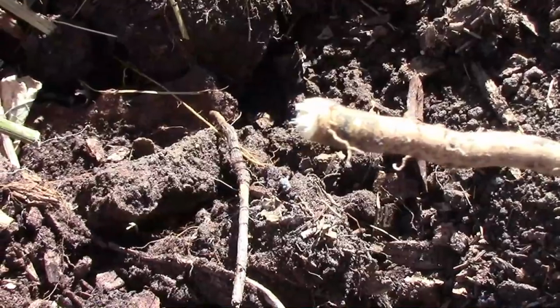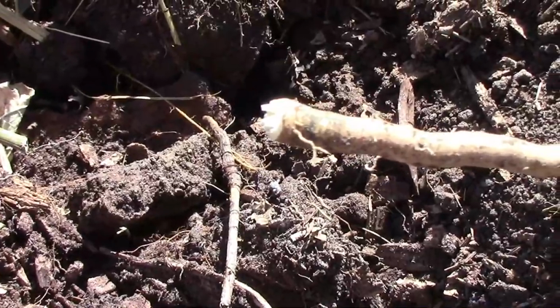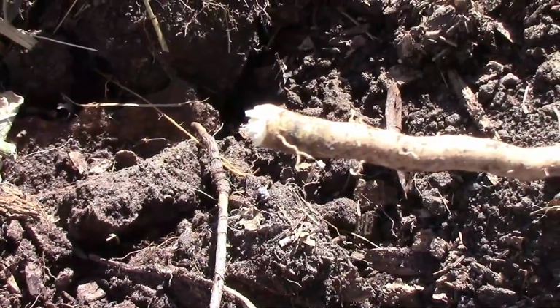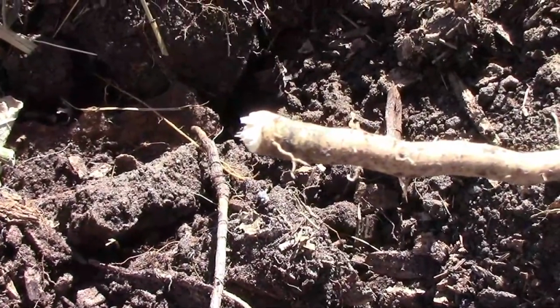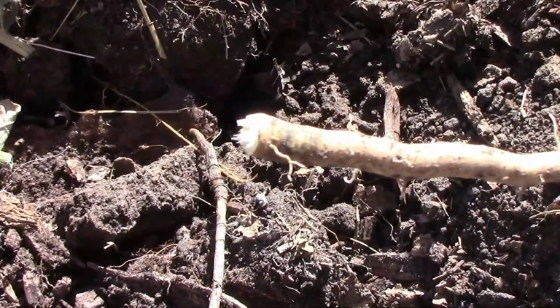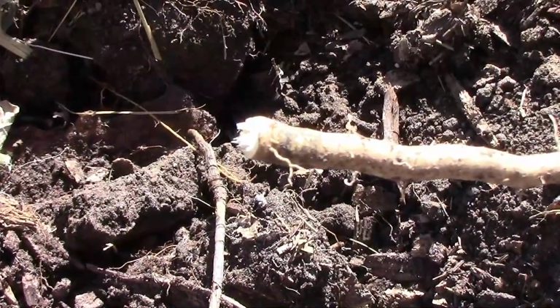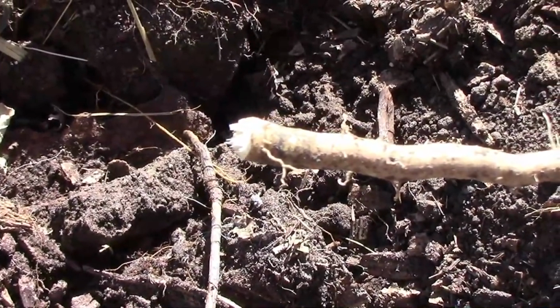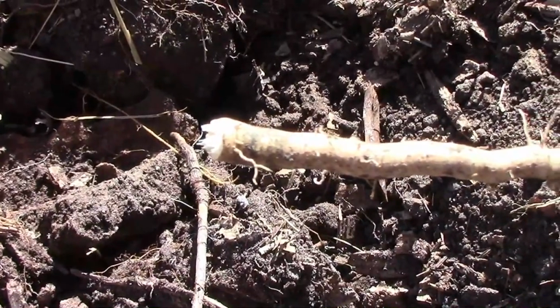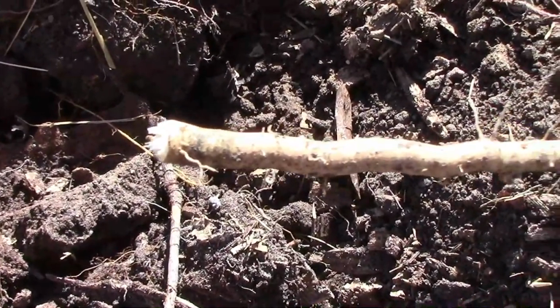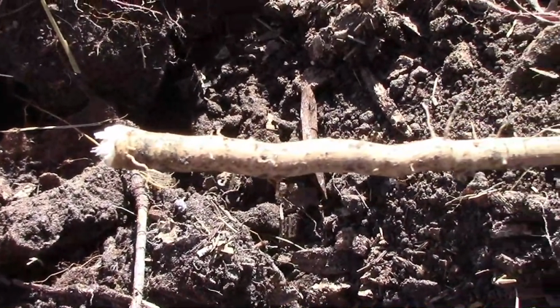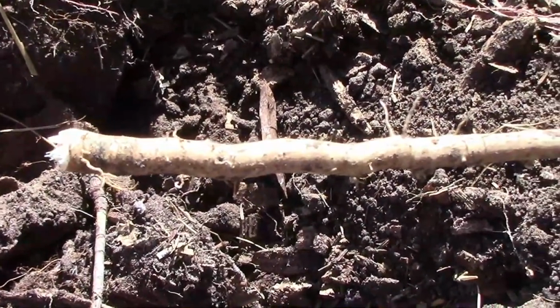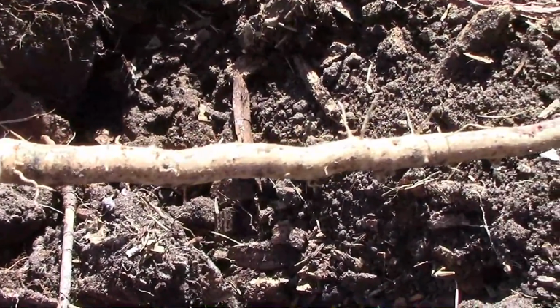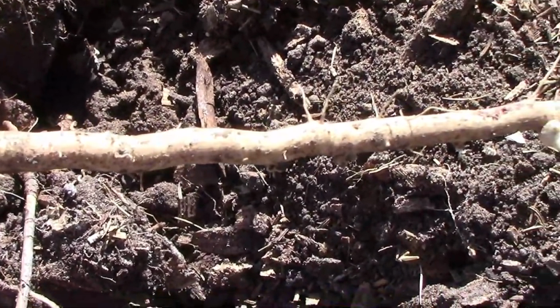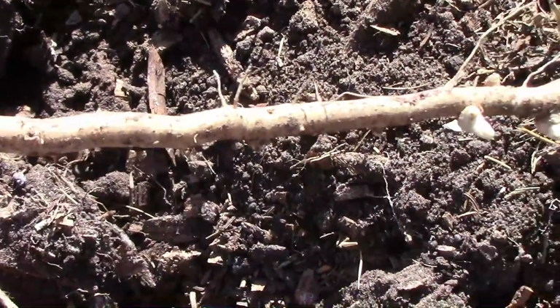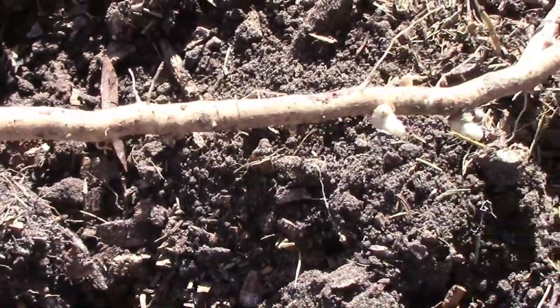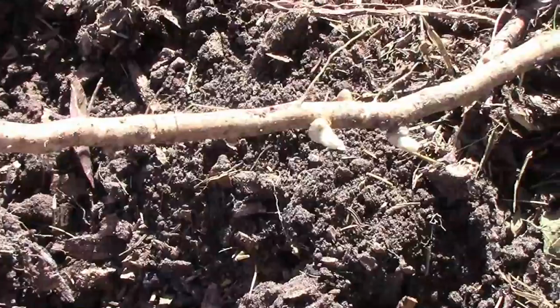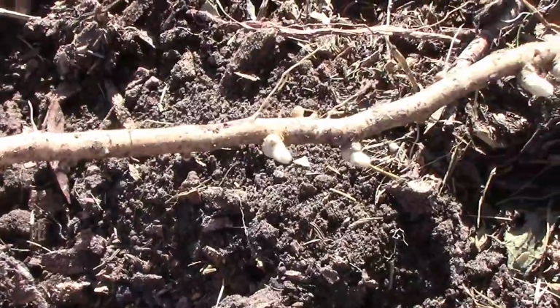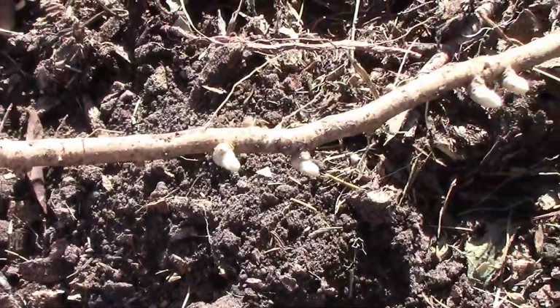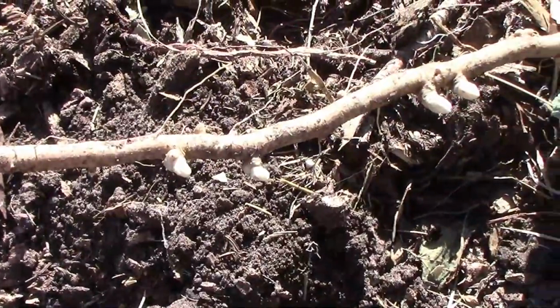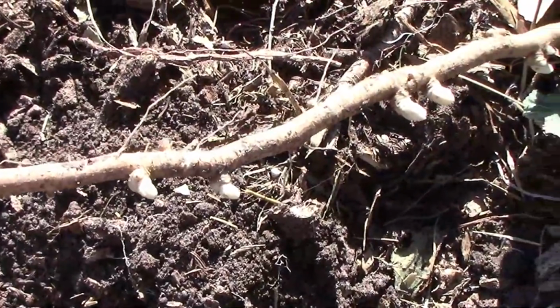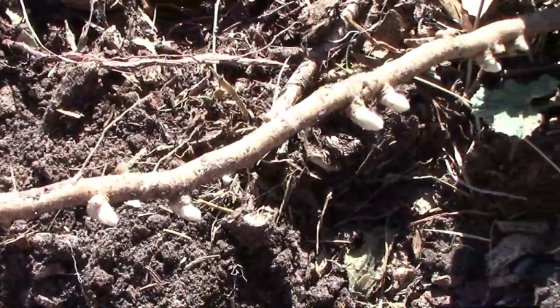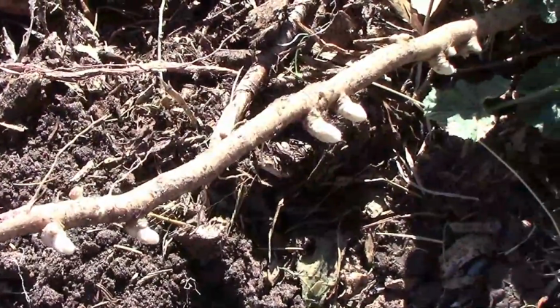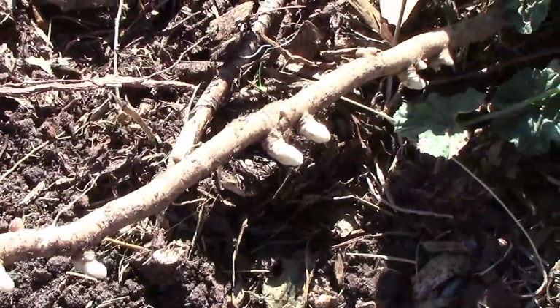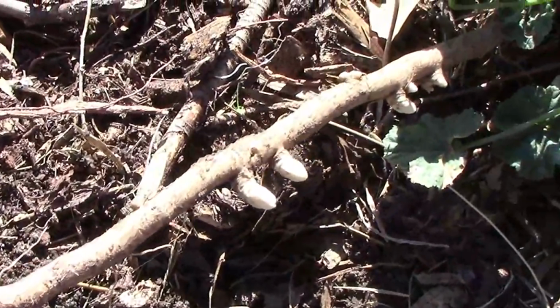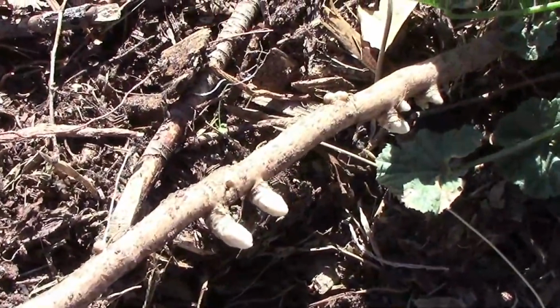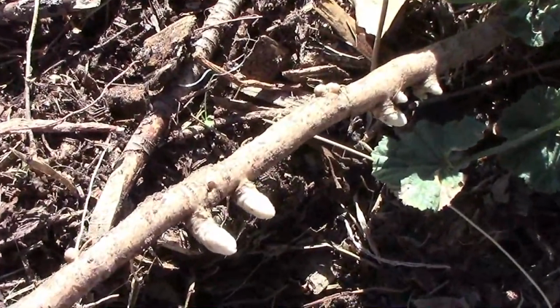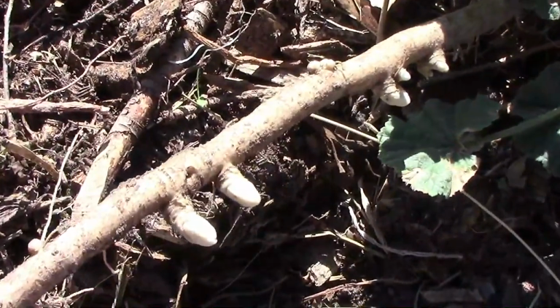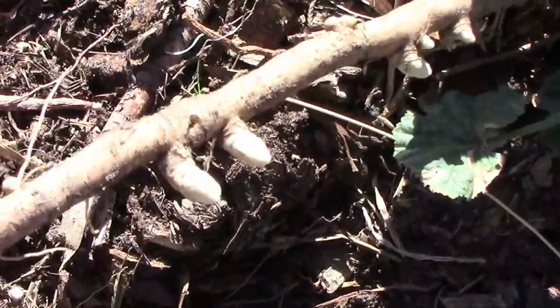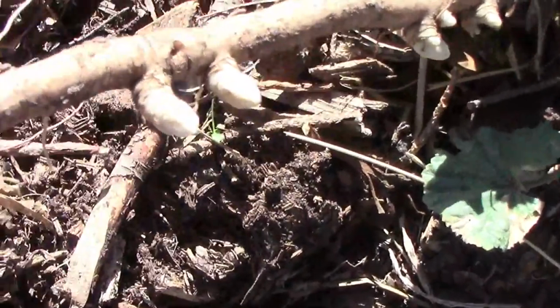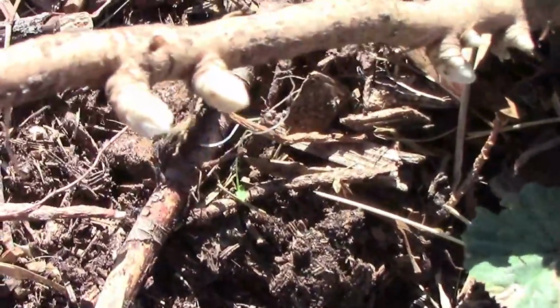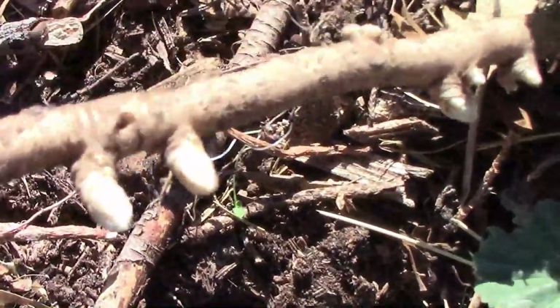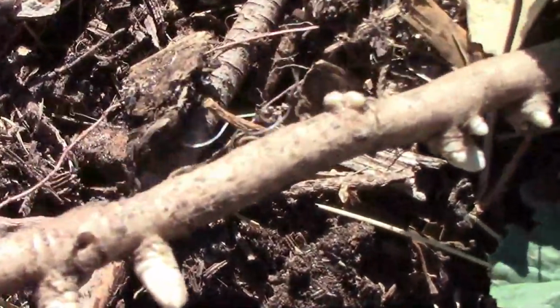They have roots that can go out in any direction, and in good, loose, sandy loam soil like I have, they can be very aggressive and go 6 to 10 feet, at least.